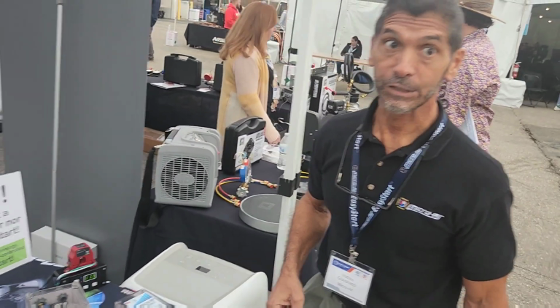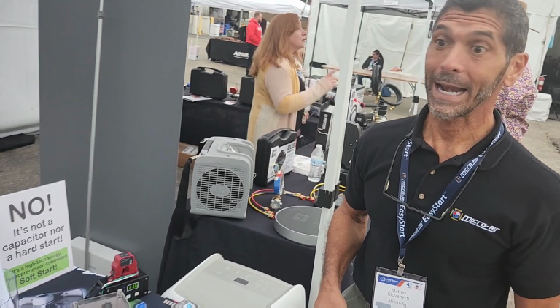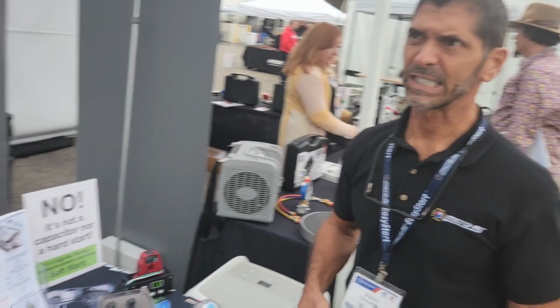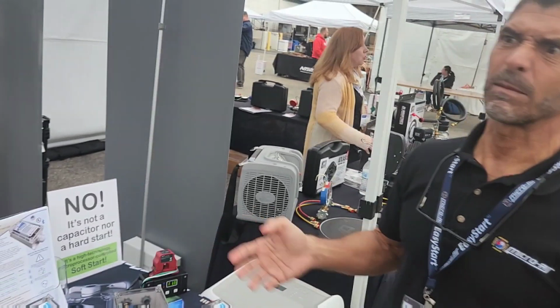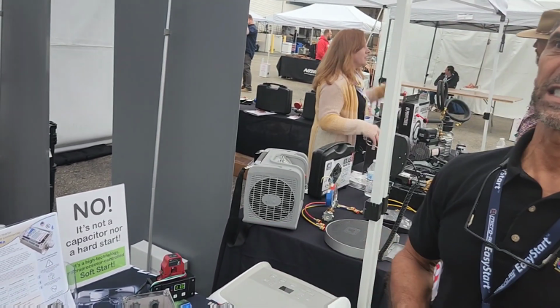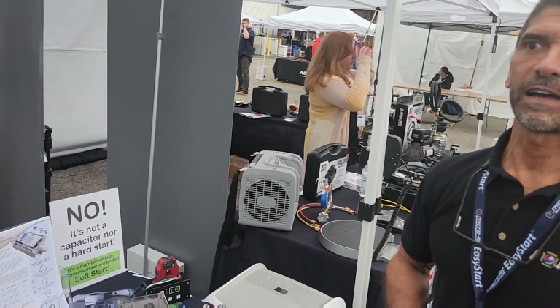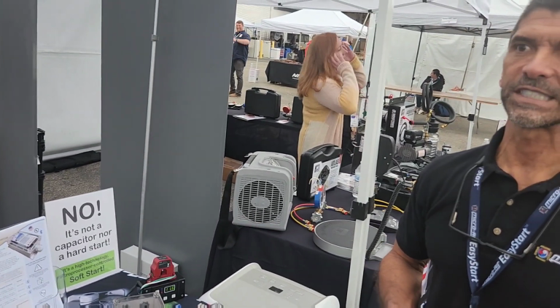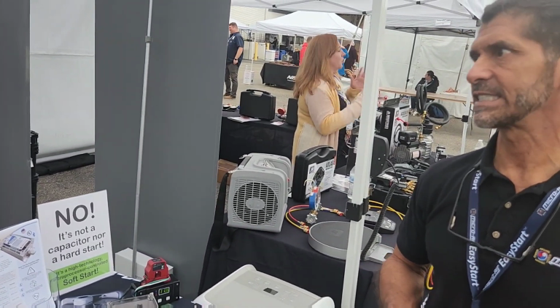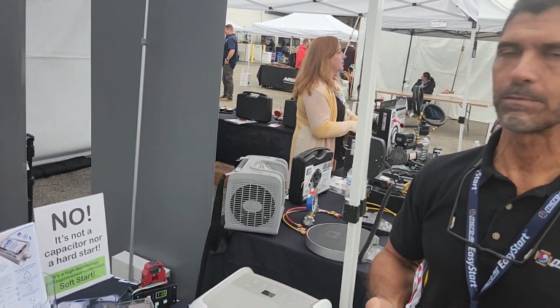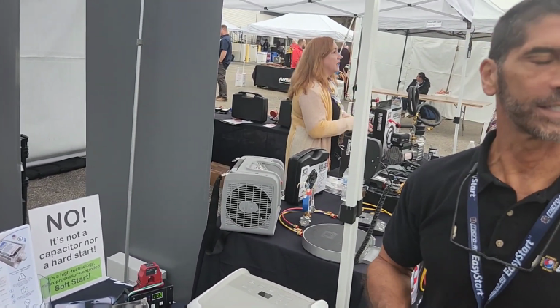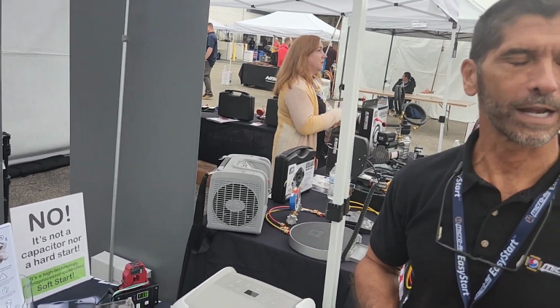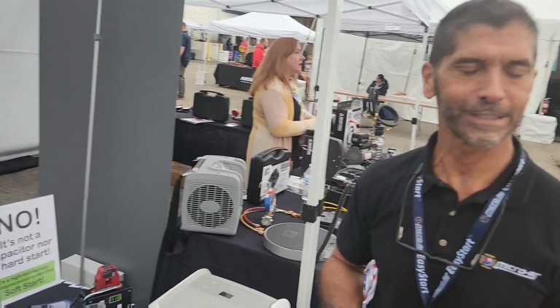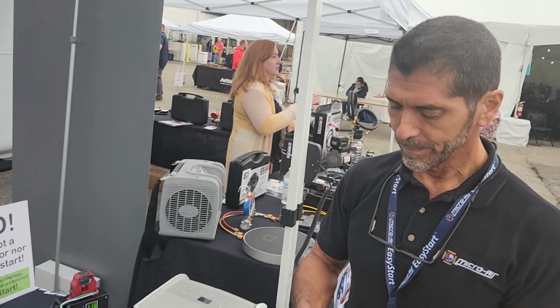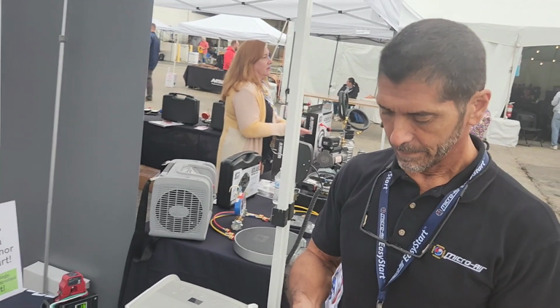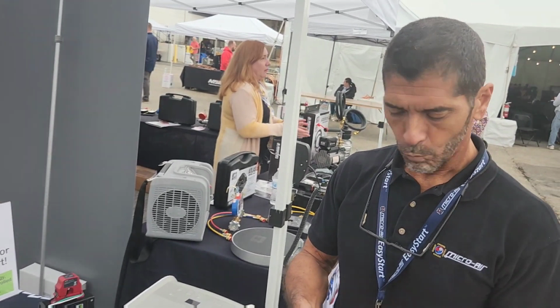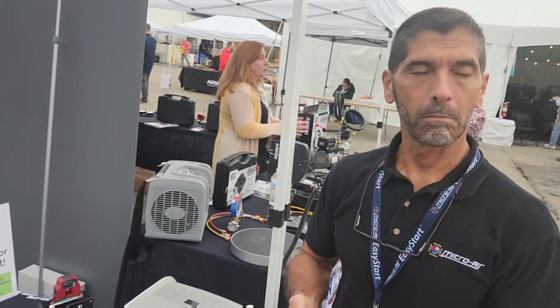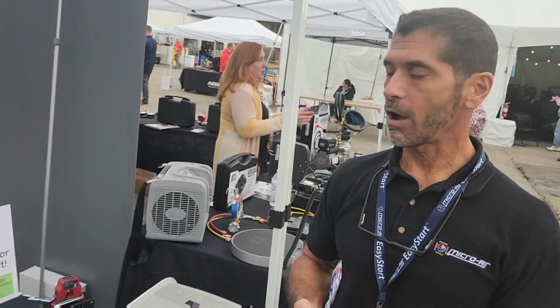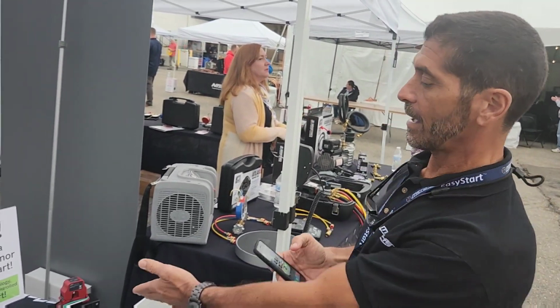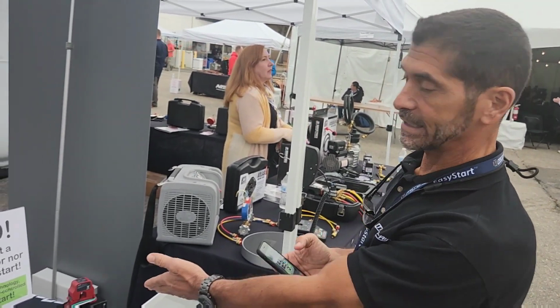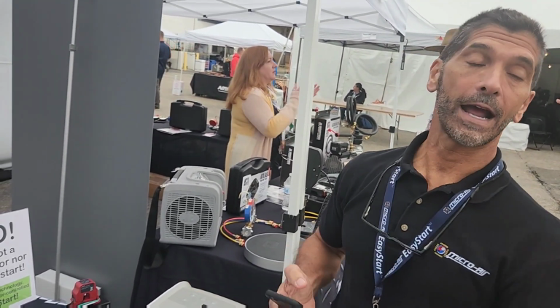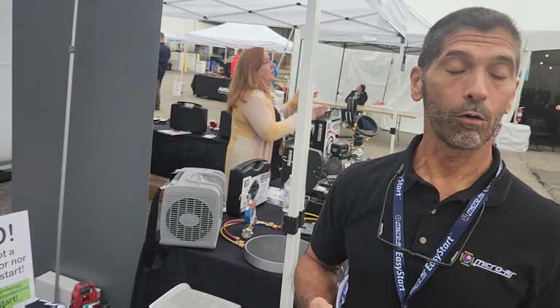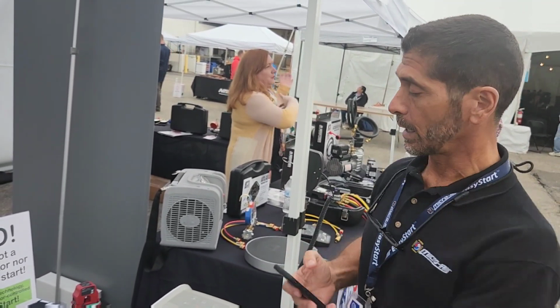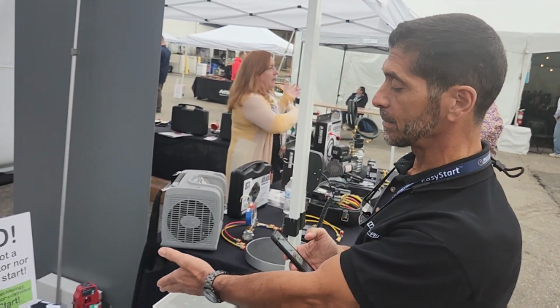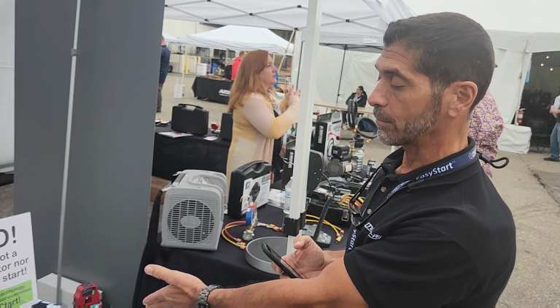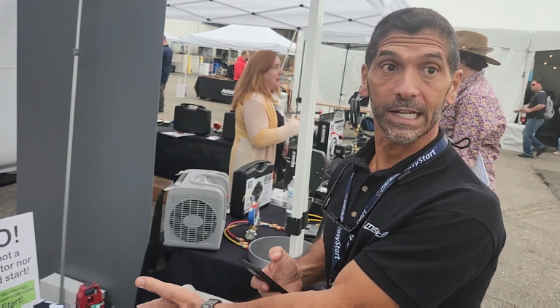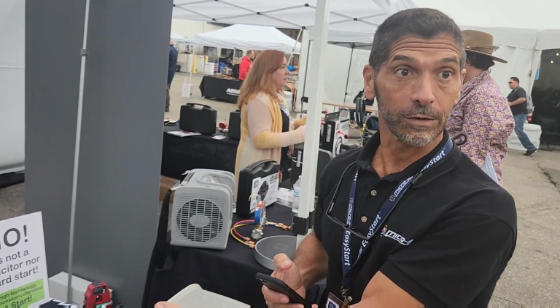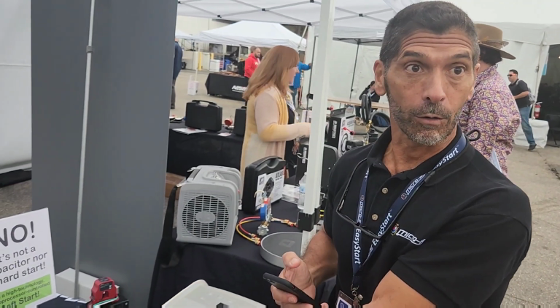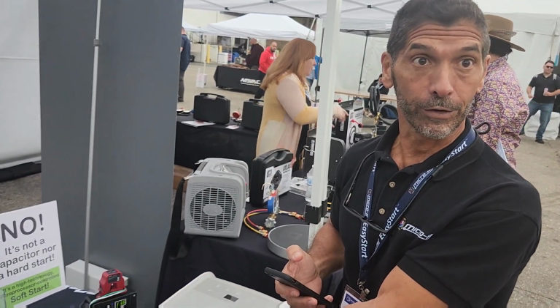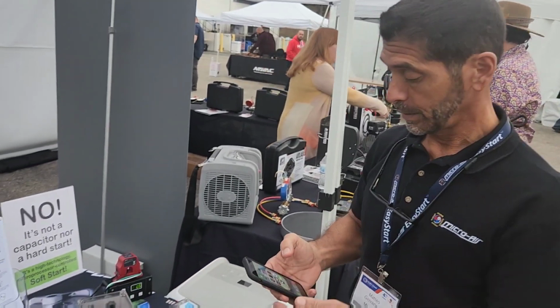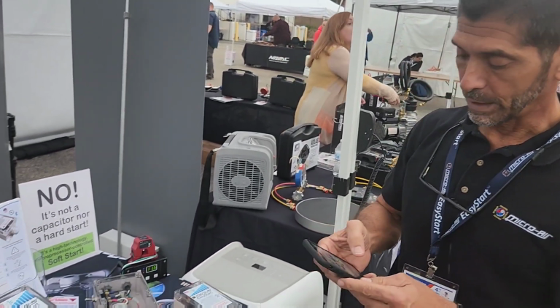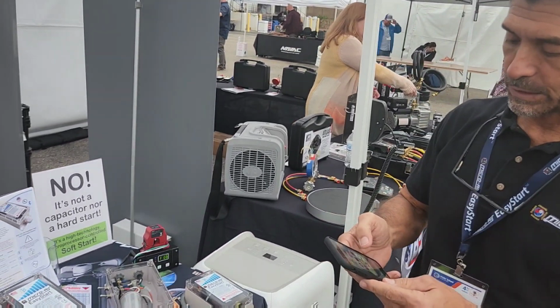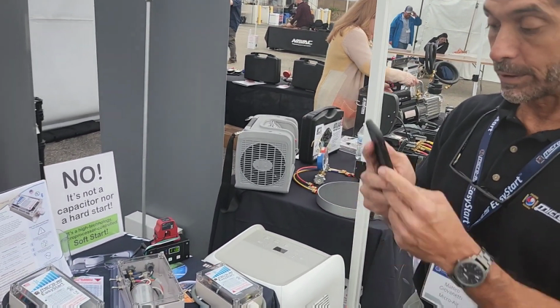That's a dramatic difference — it's down about 65 to 67 percent. And that equals longer life on the compressor, much longer. And now it can start on a limited power source like a generator or an inverter where it otherwise wouldn't have worked.